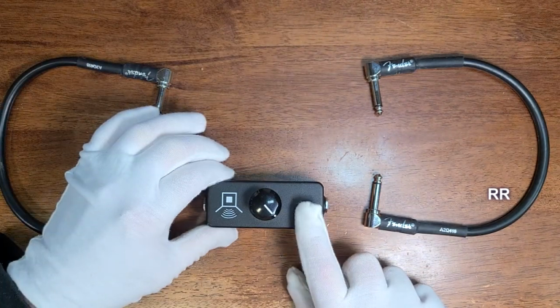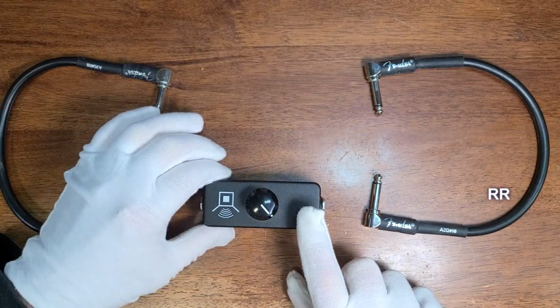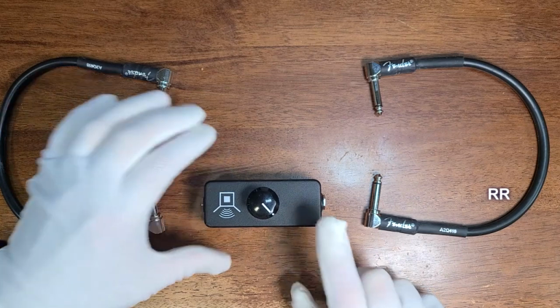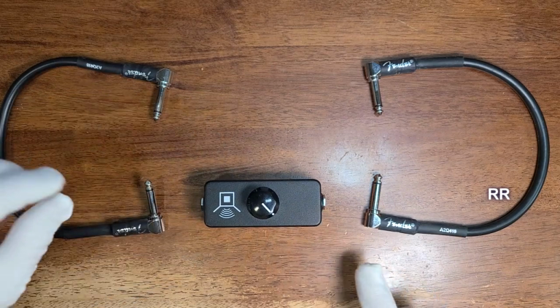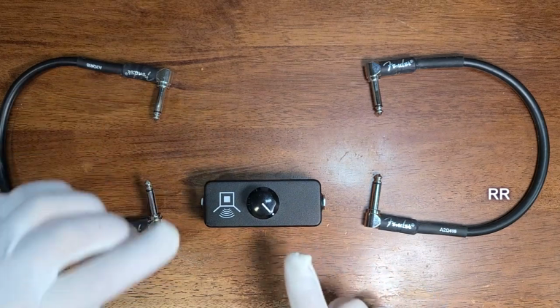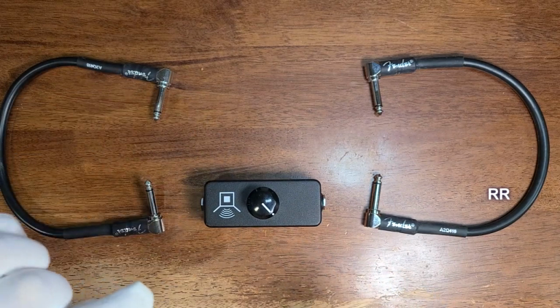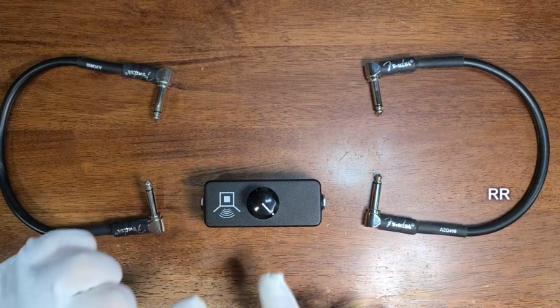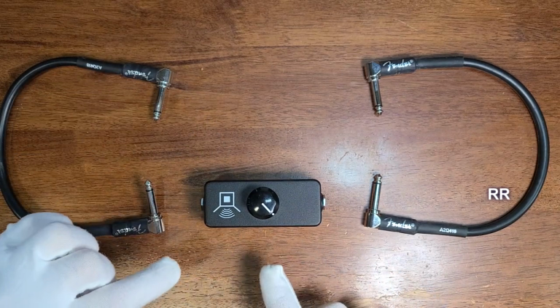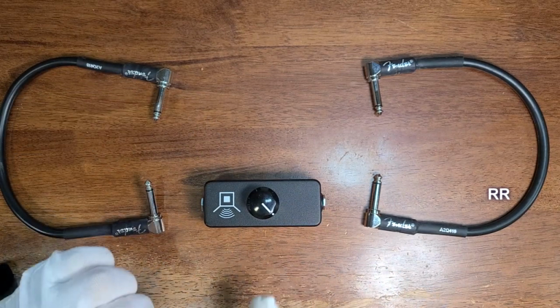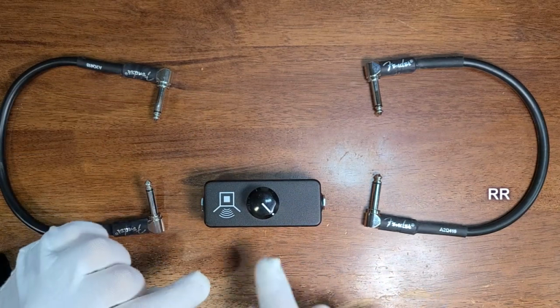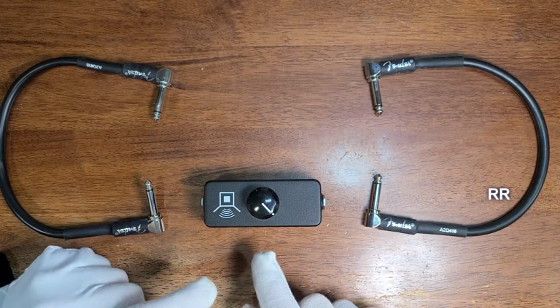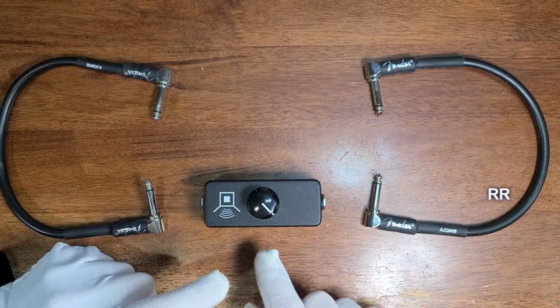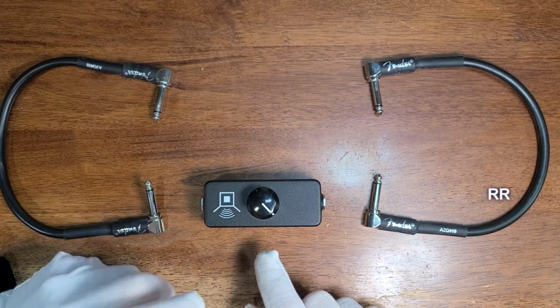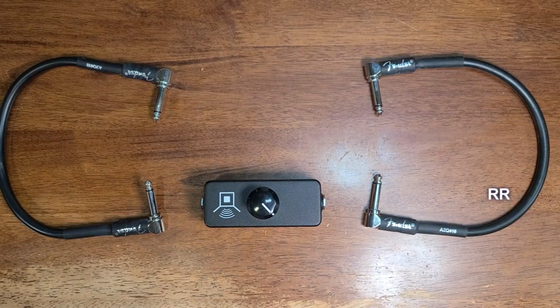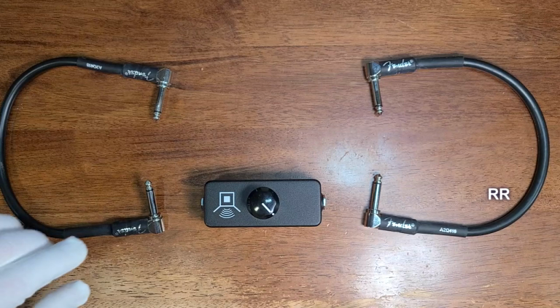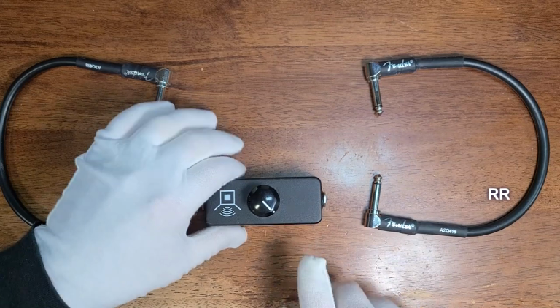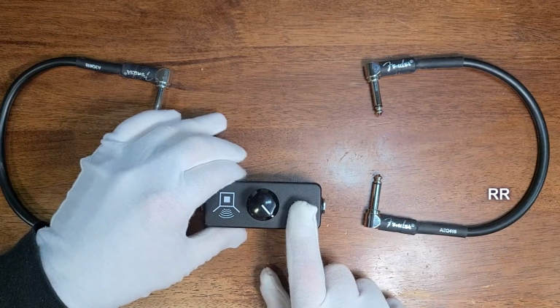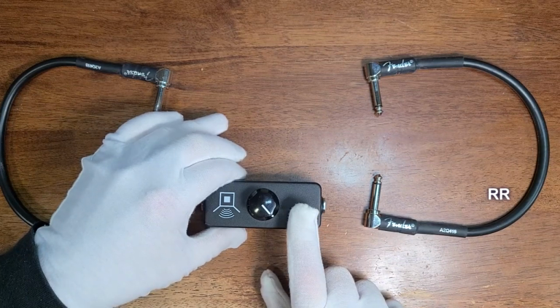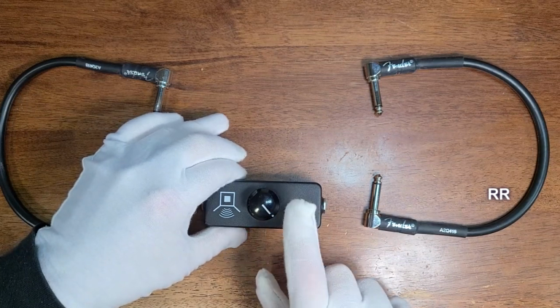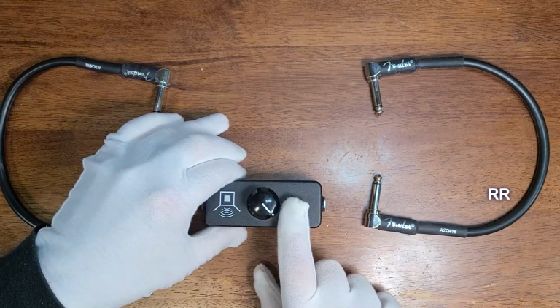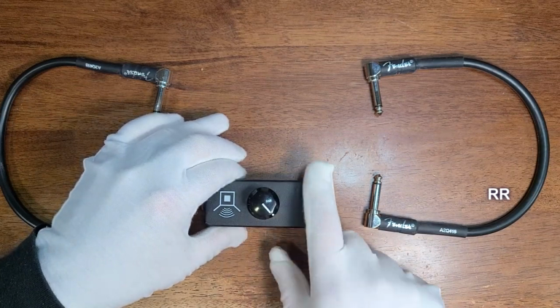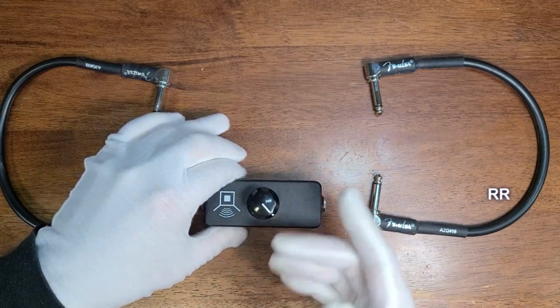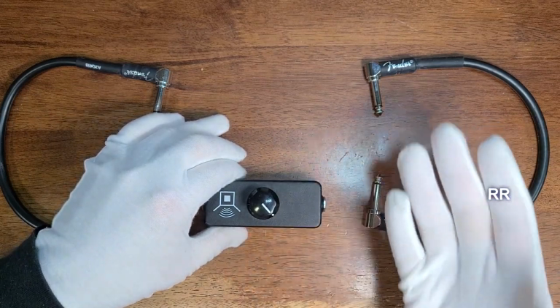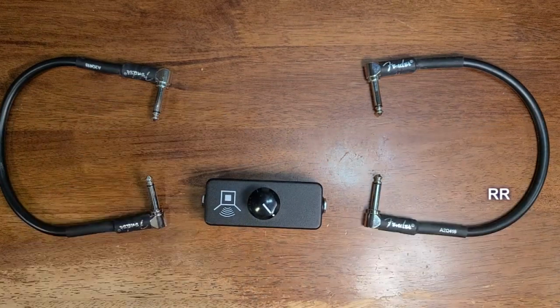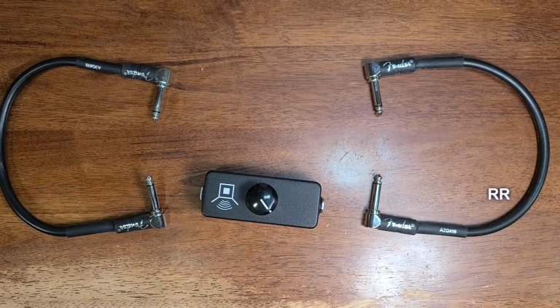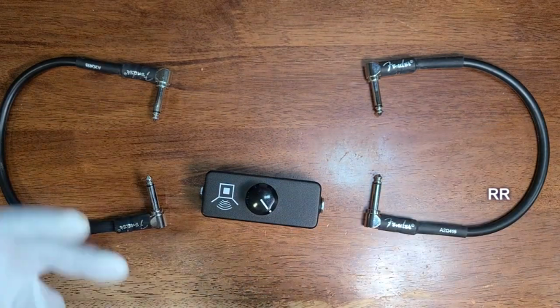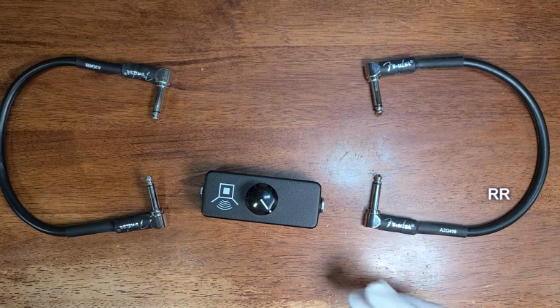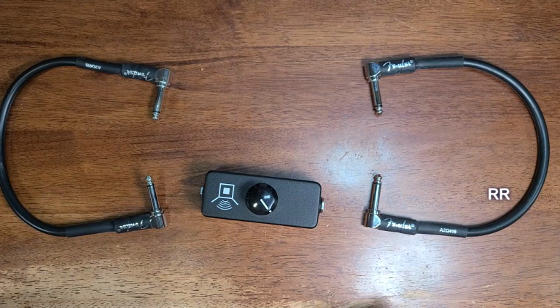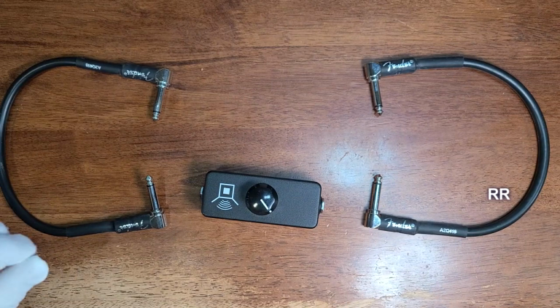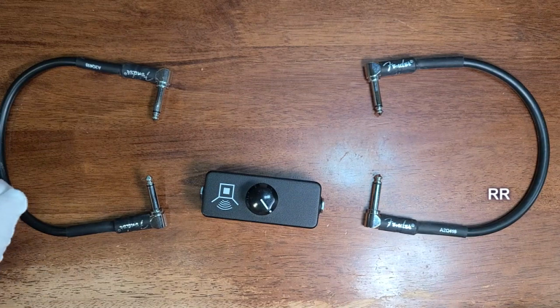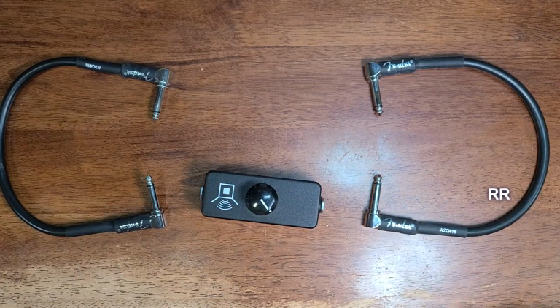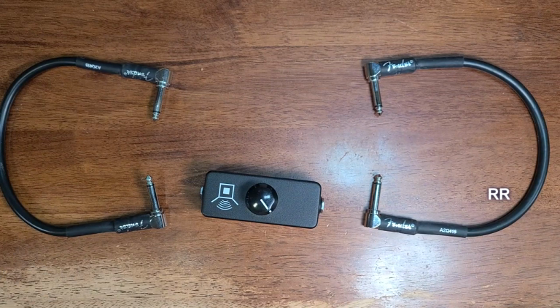Basically, the Little Black Box acts as a master volume between the preamp section of your amp and the power section. This should never be used between your power amp and your speakers or your head and your speakers. This should only be used if you have an effects loop on the back of your amp.